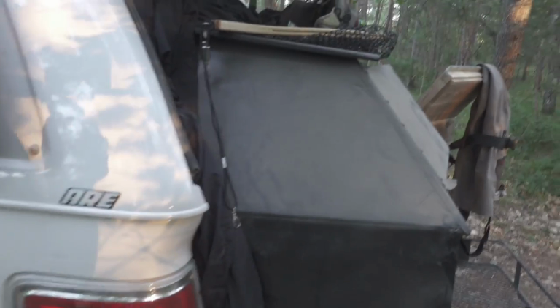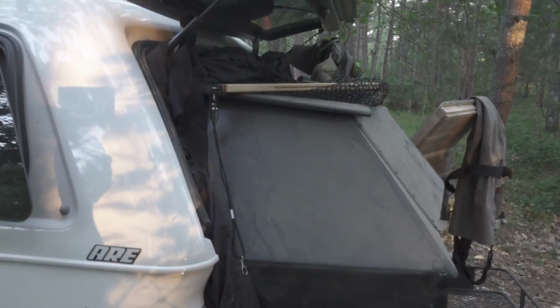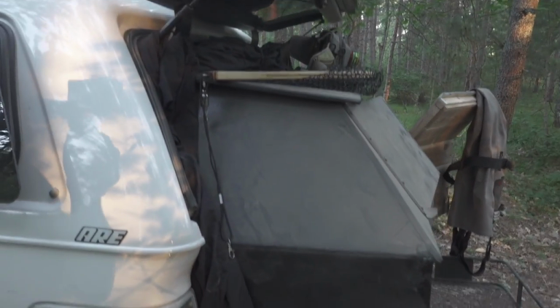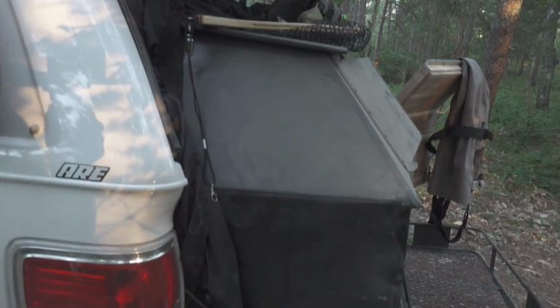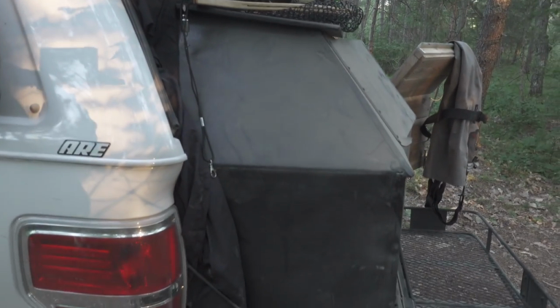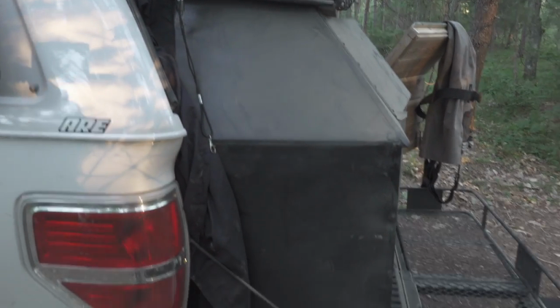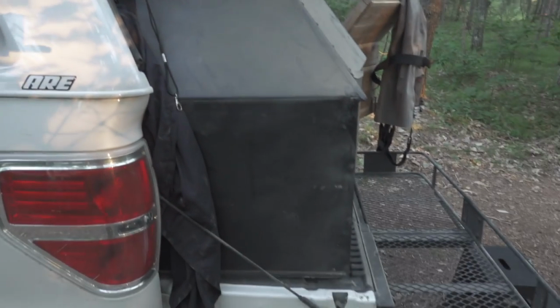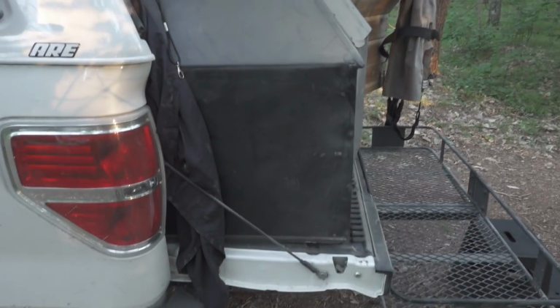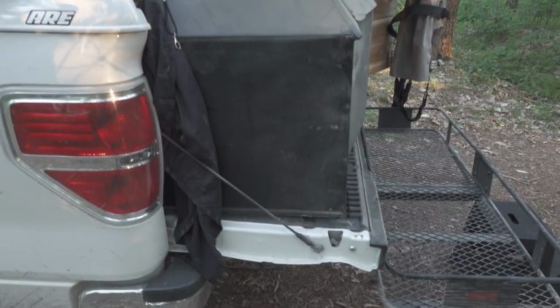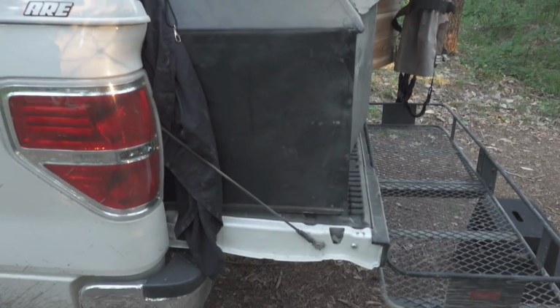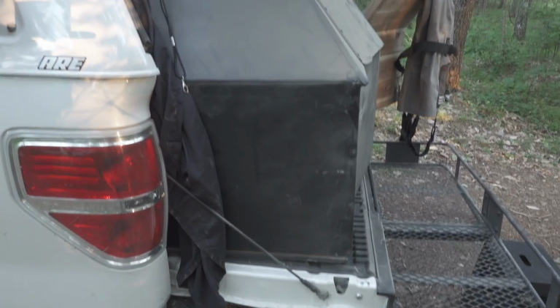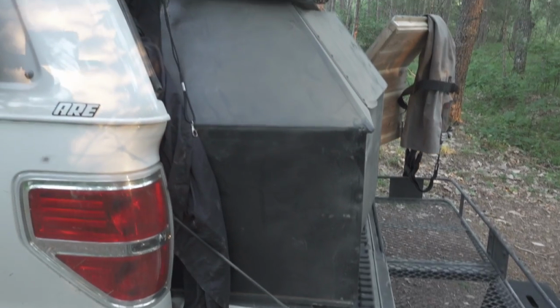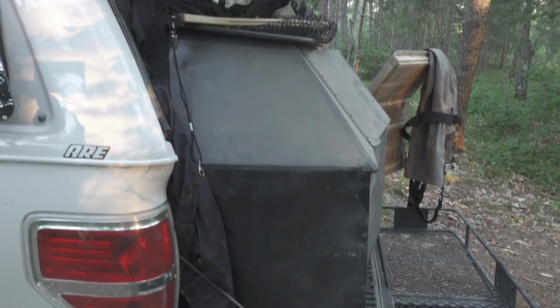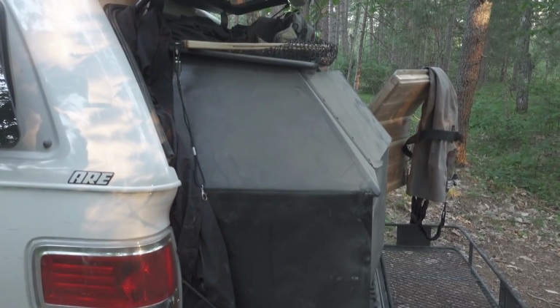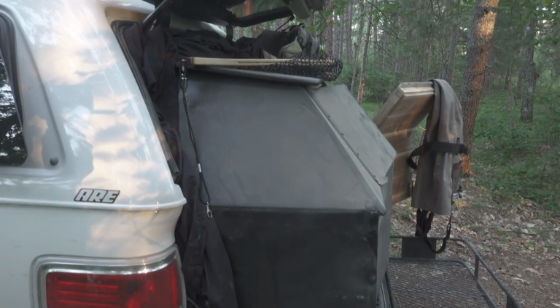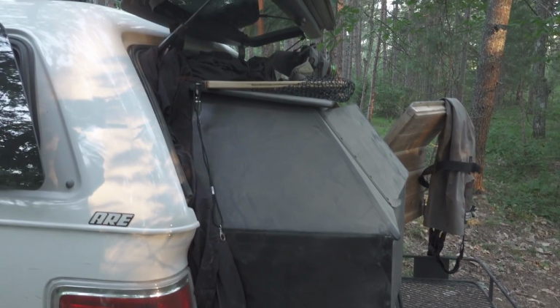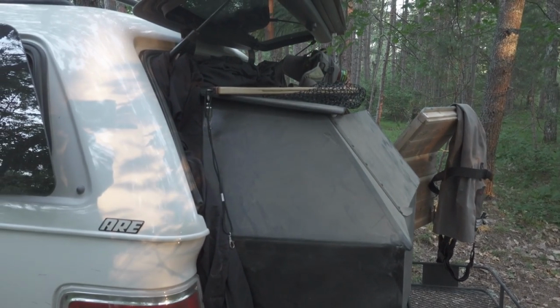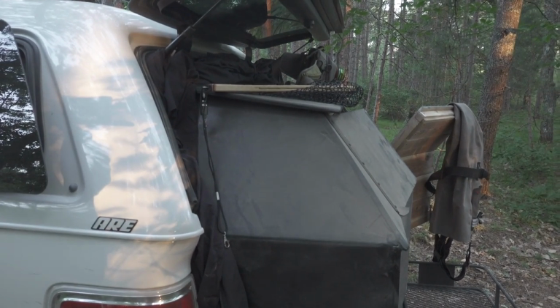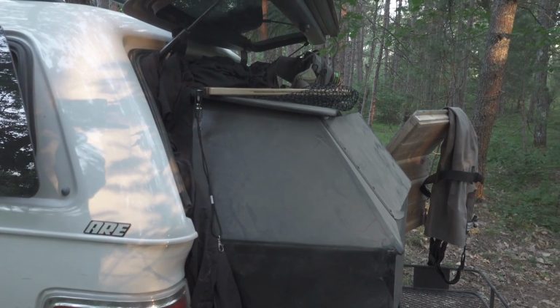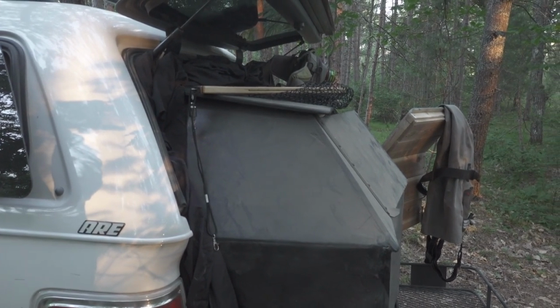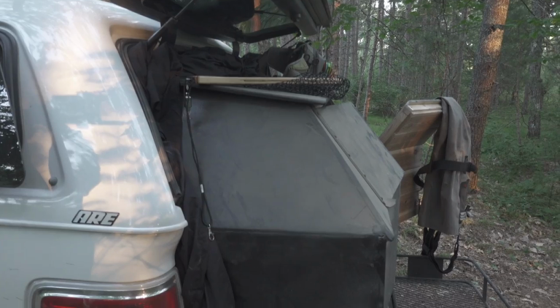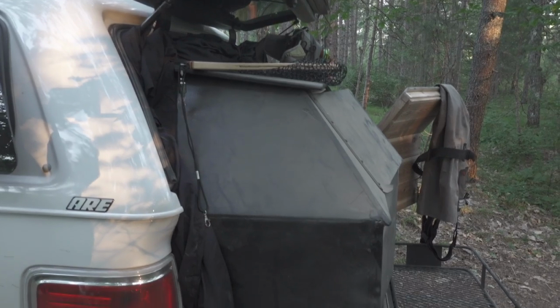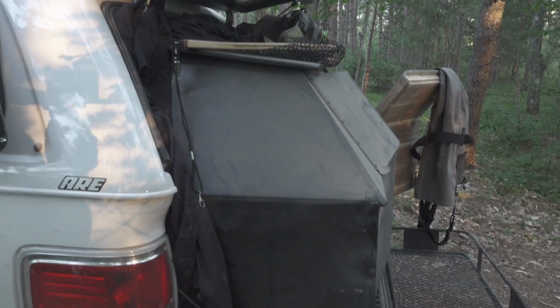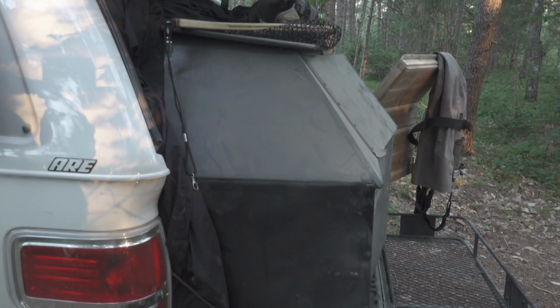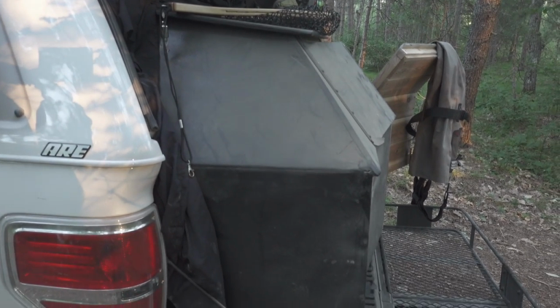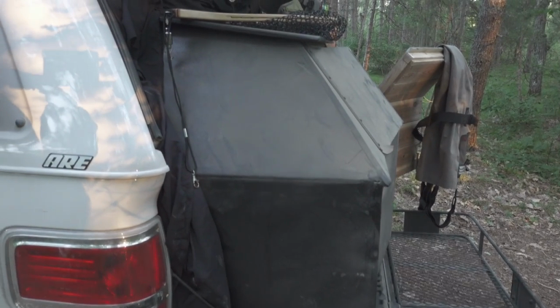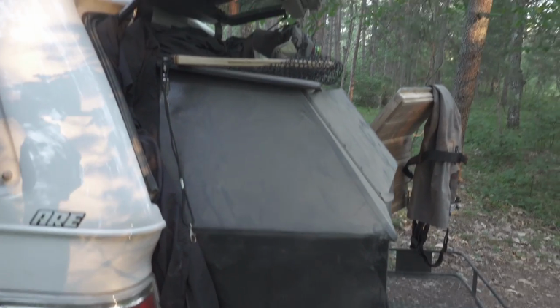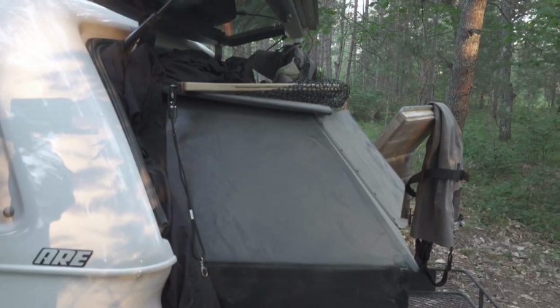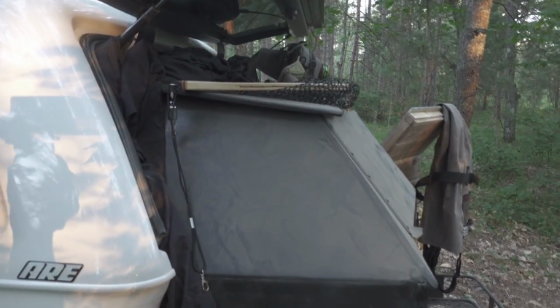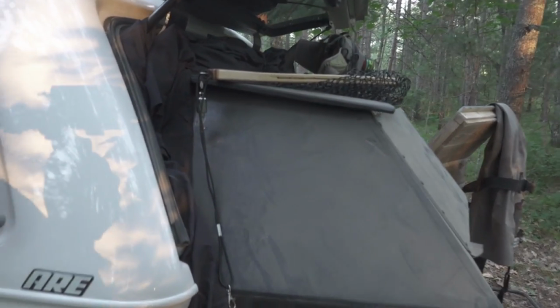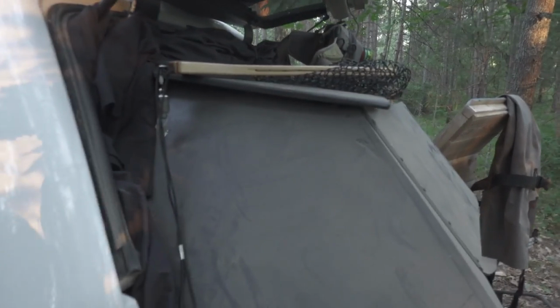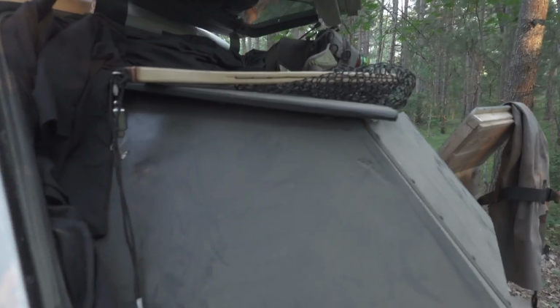Basically what I did is I built this extension. If you're interested and curious on how I did it, there's a video on my channel about the build process. It's treated with Flex Seal and it's completely waterproof. And the way the angles are, the water — even if it gets through — runs off it.